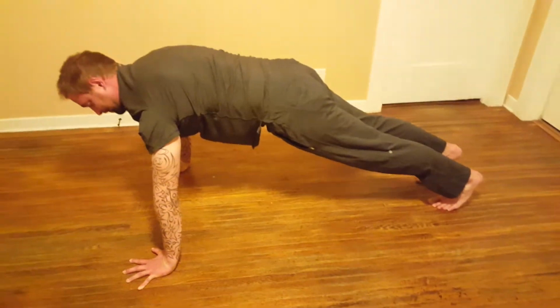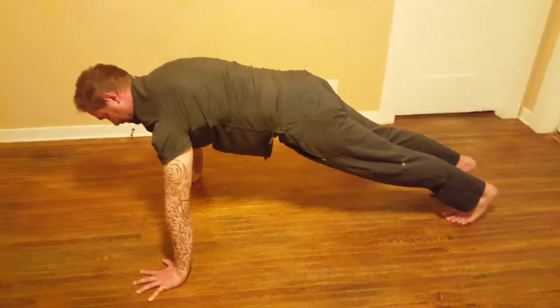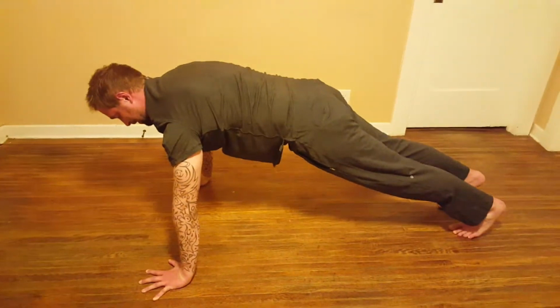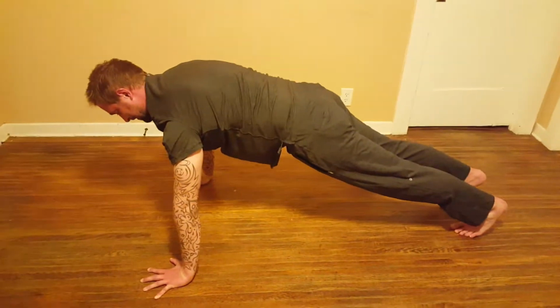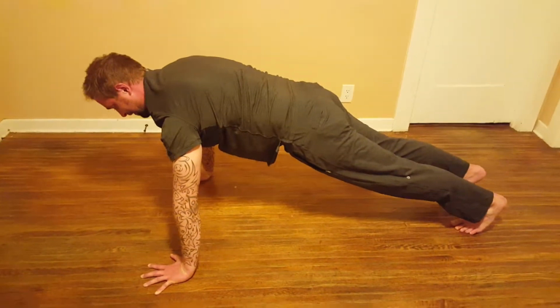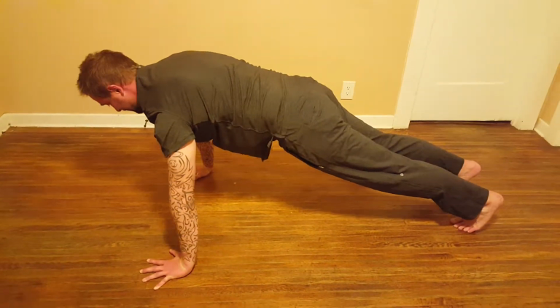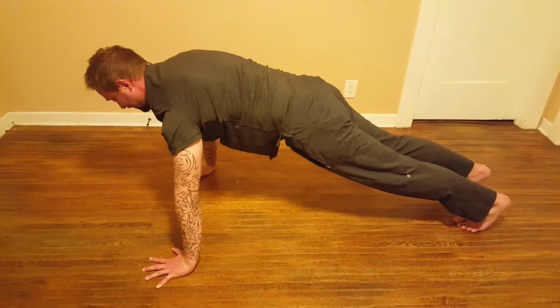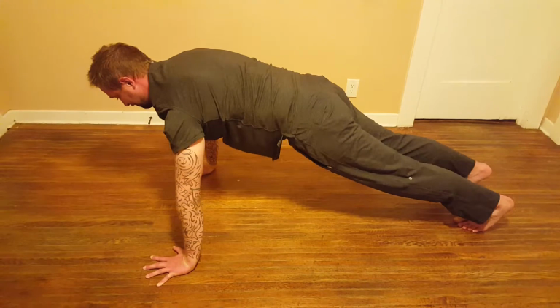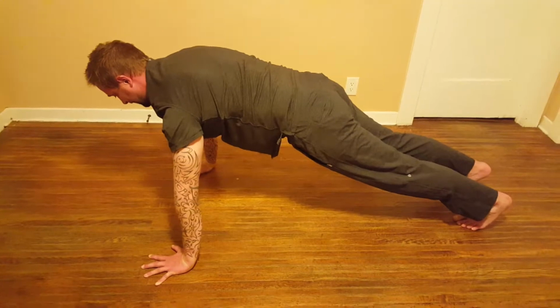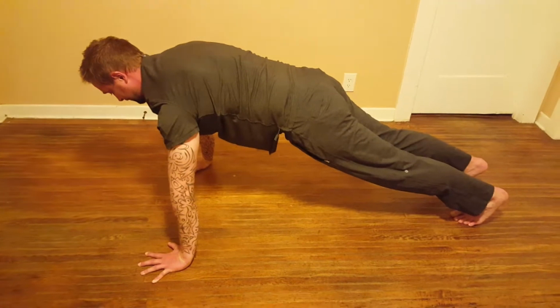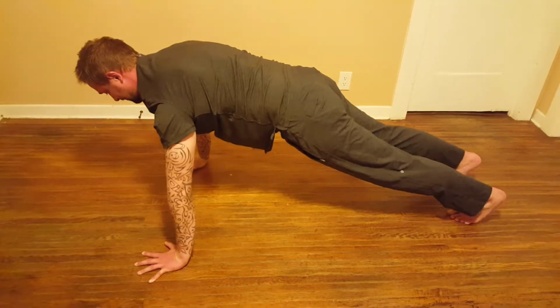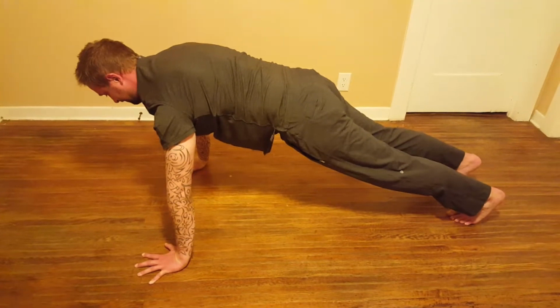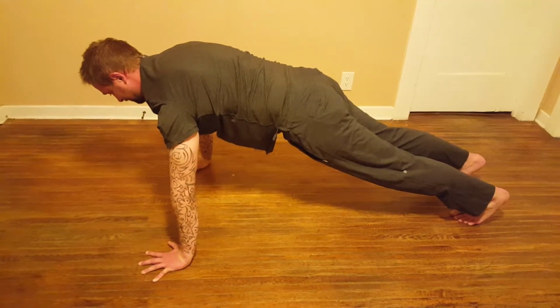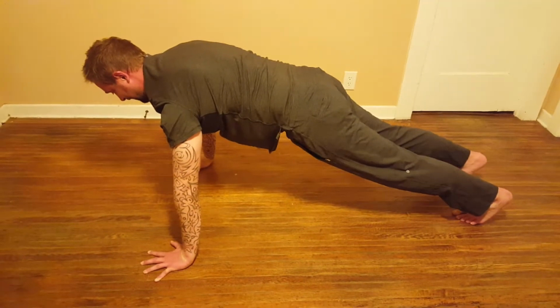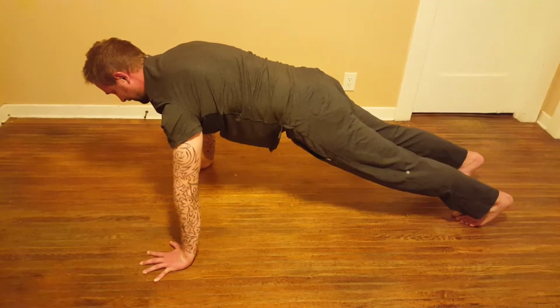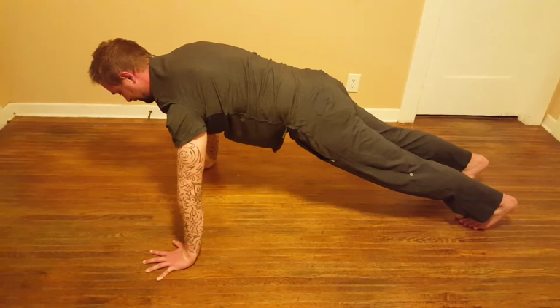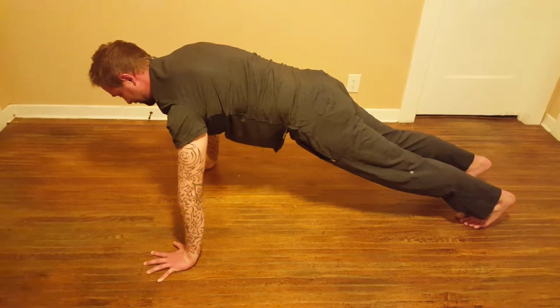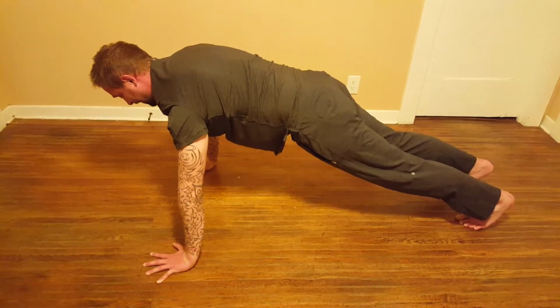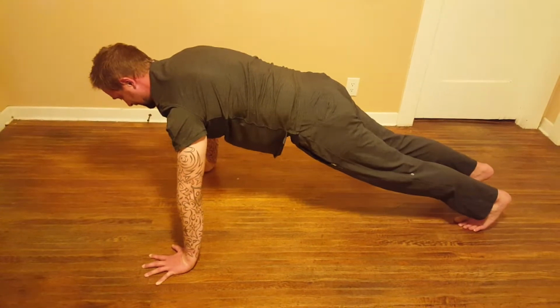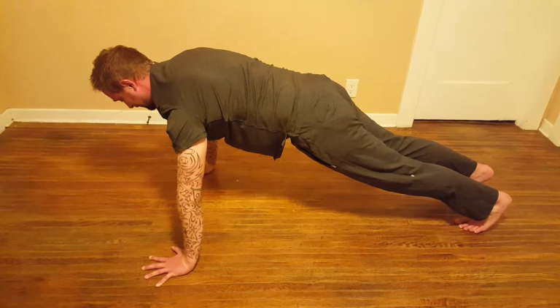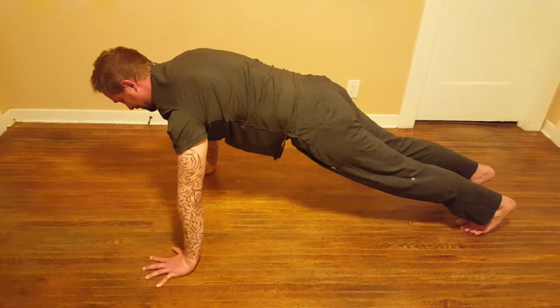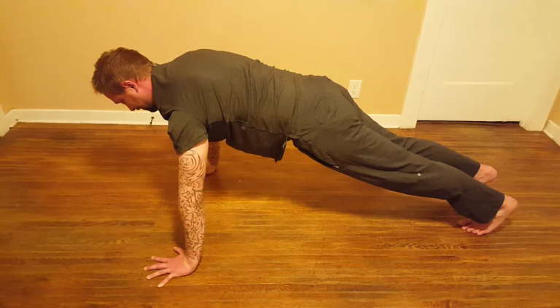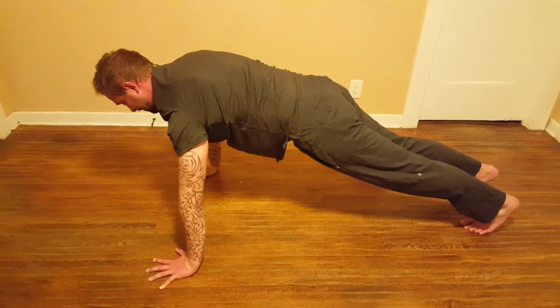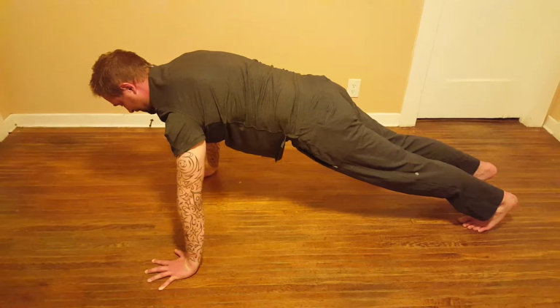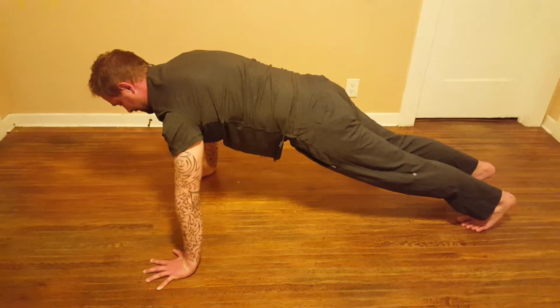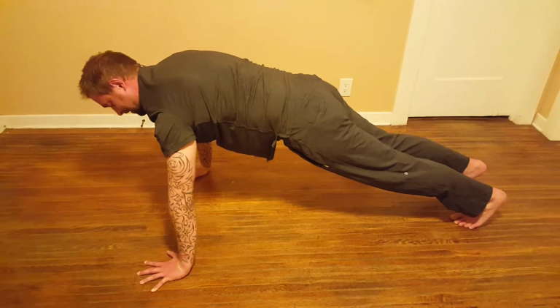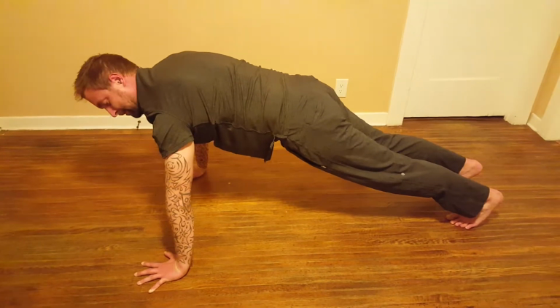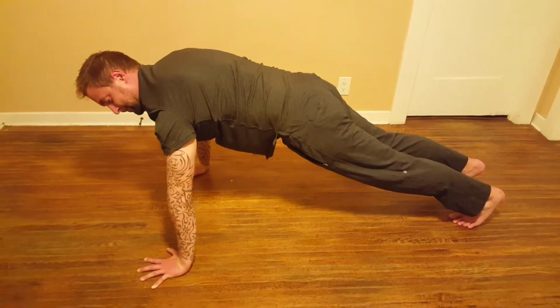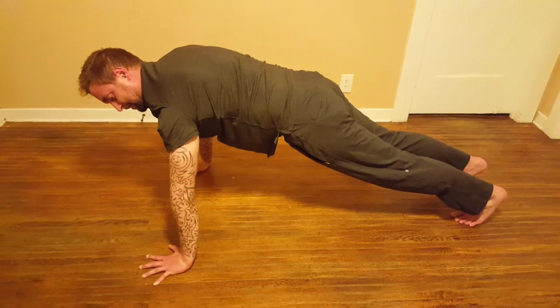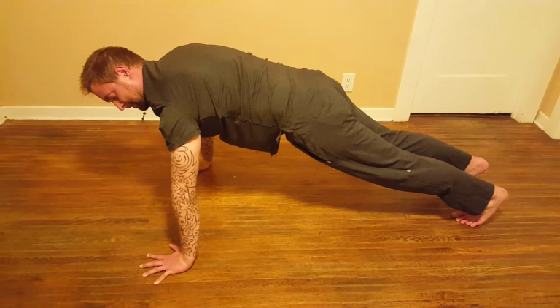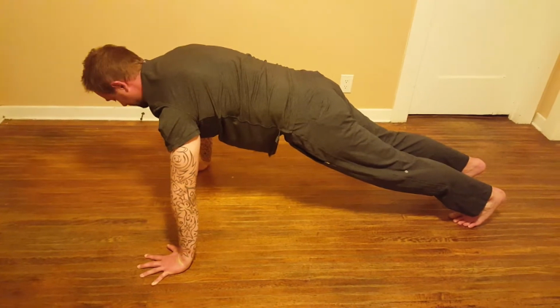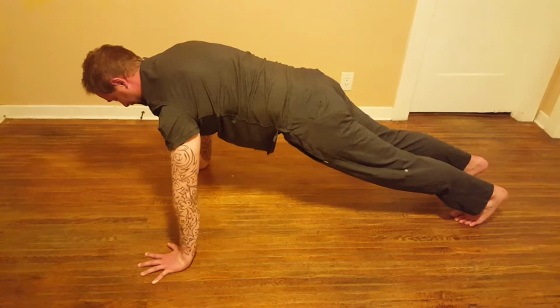What I recommend is counting breaths. If you're new to this, try counting for two breaths — that's one inhale, one exhale, two inhale, two exhale.